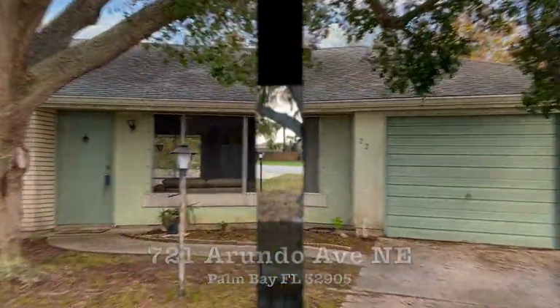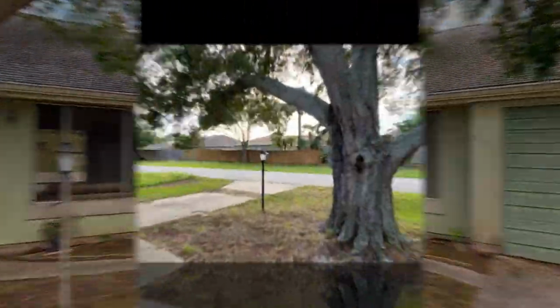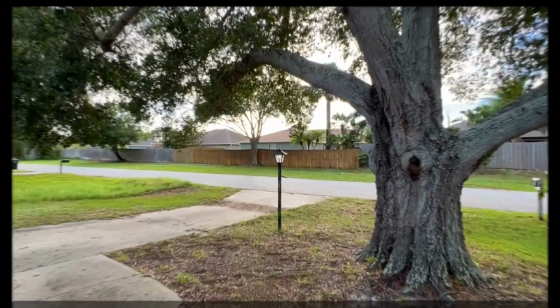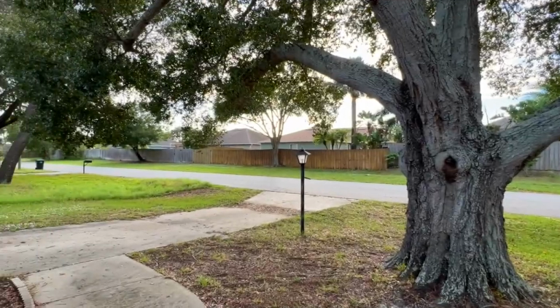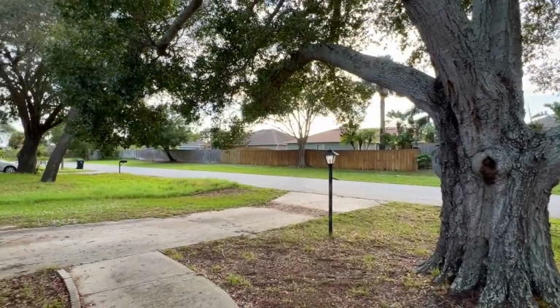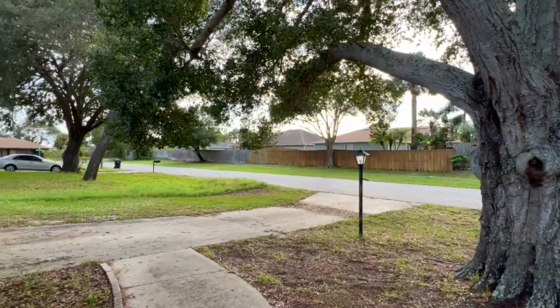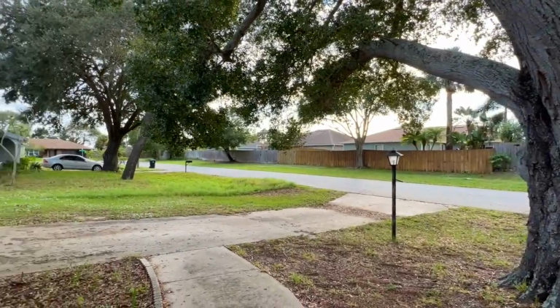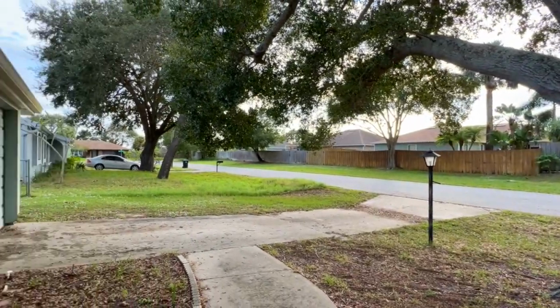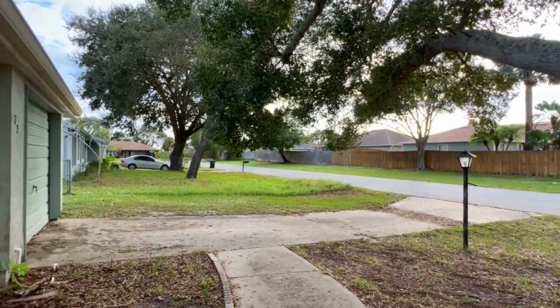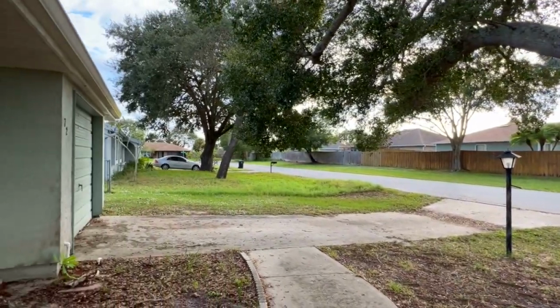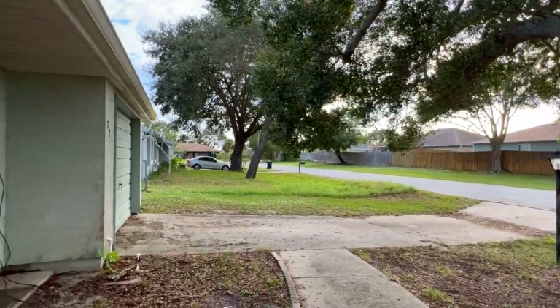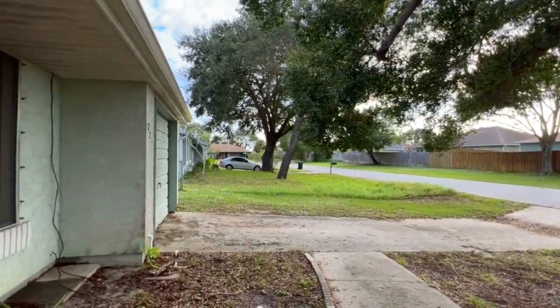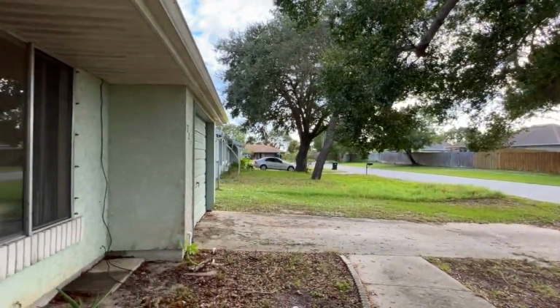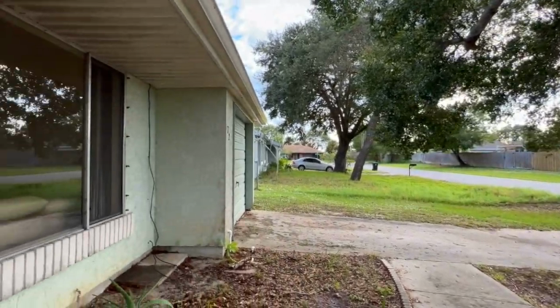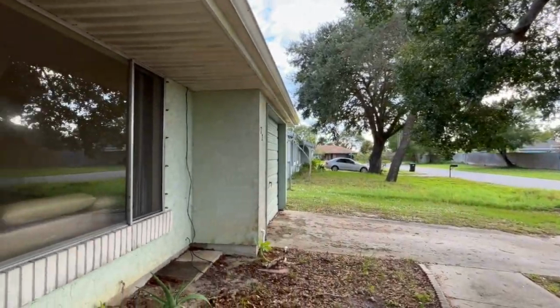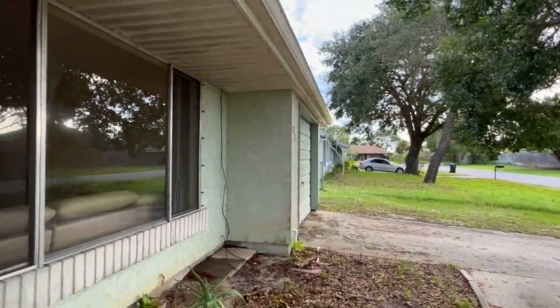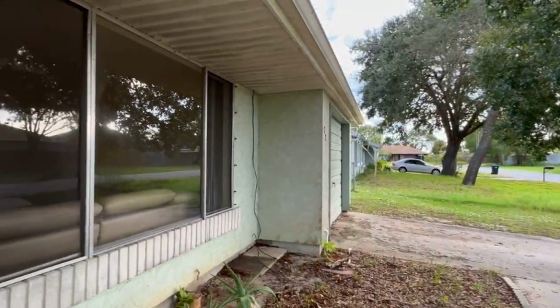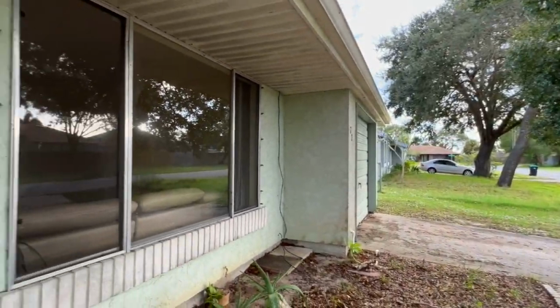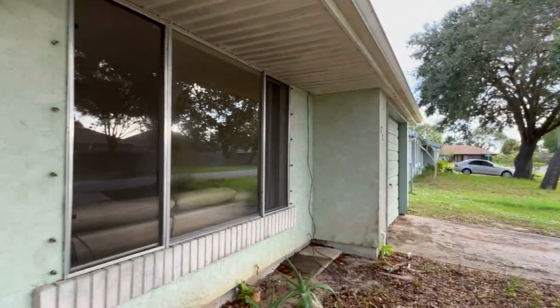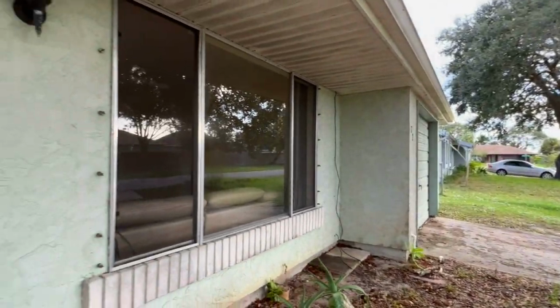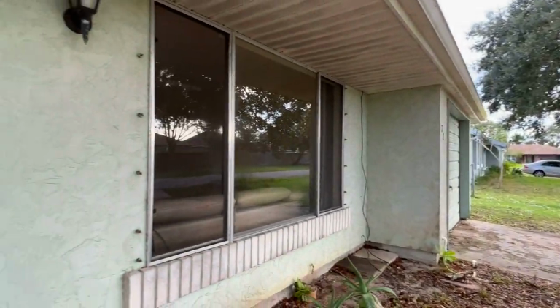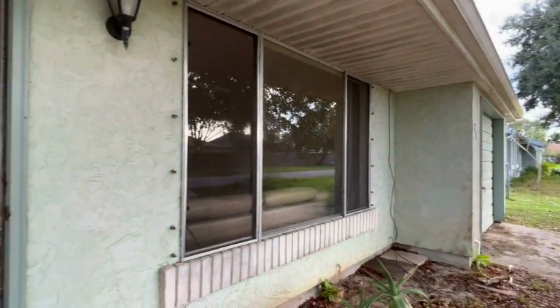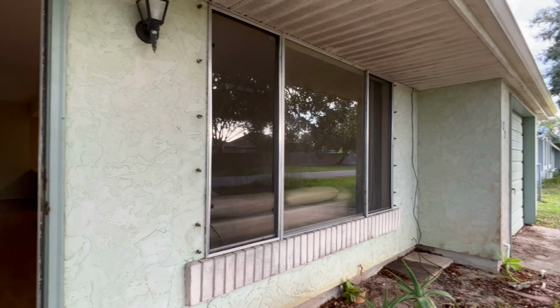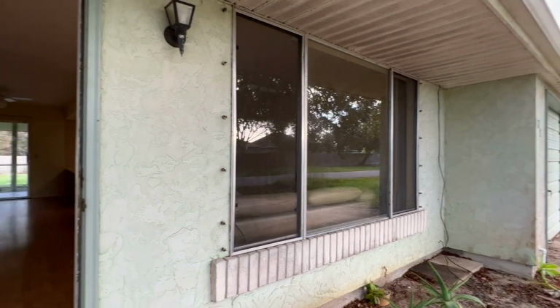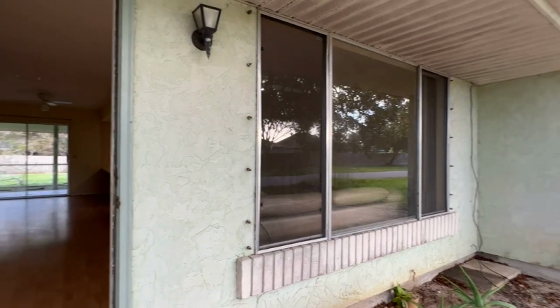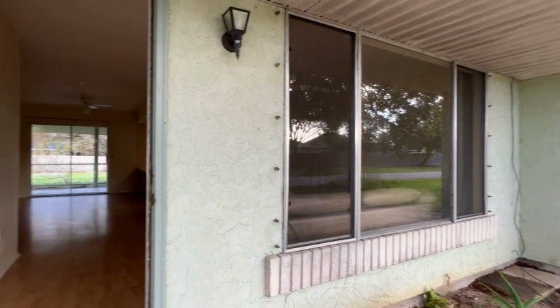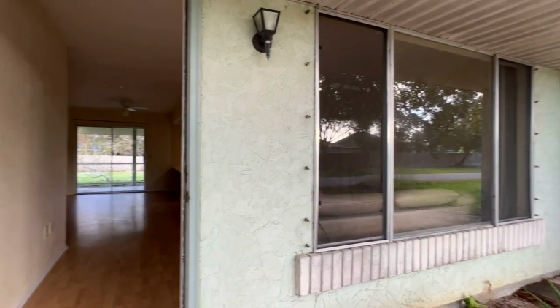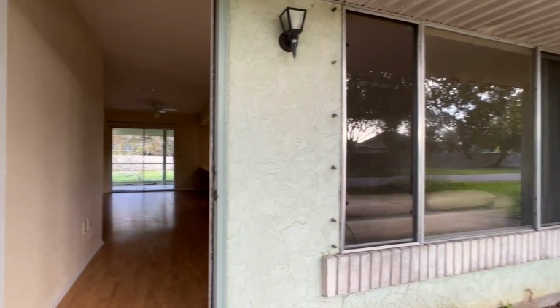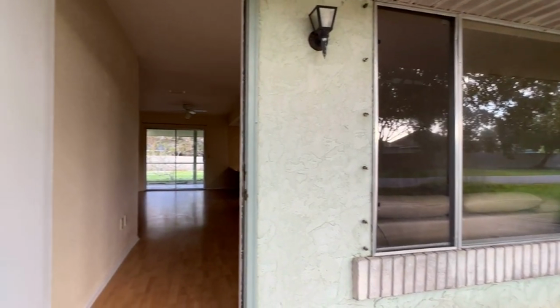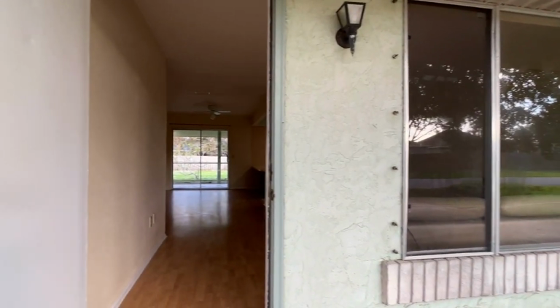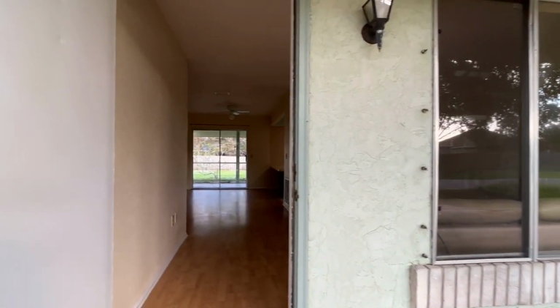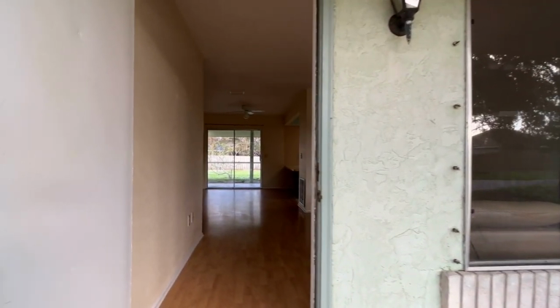This diamond in the rough offers a great opportunity to paint, patch and profit, or bring your imagination and some elbow grease and claim it as your own.